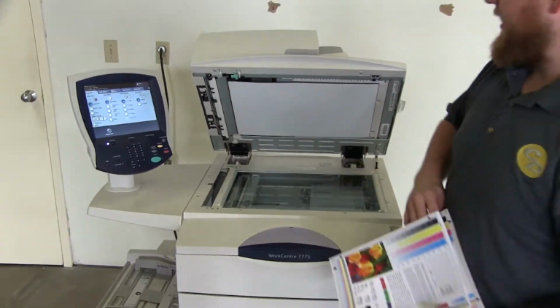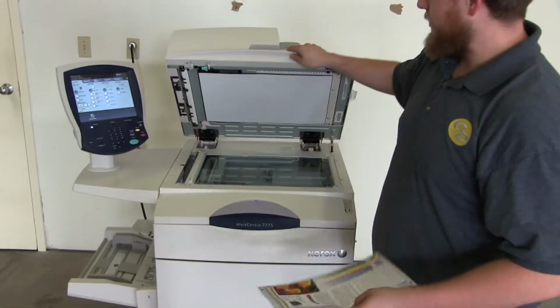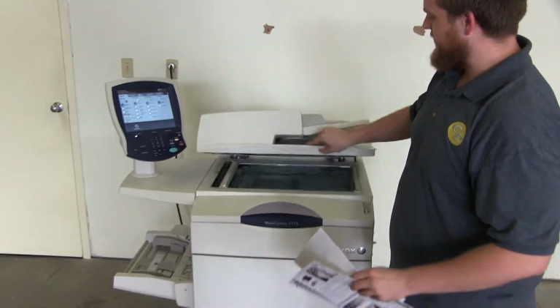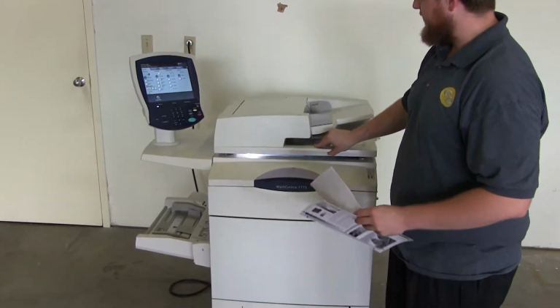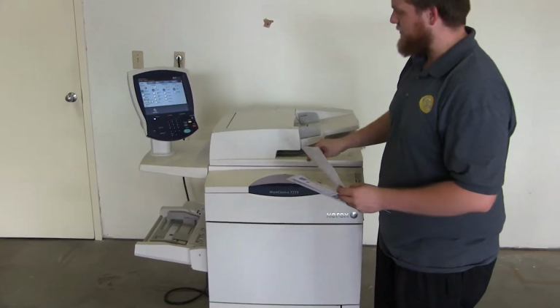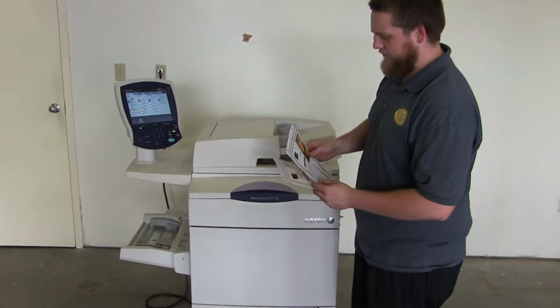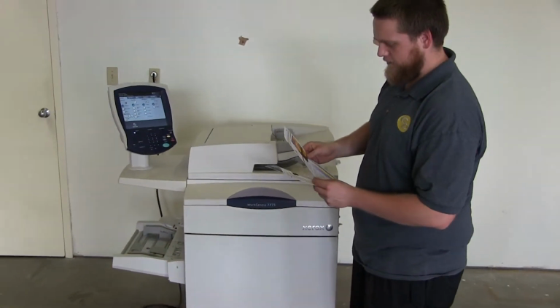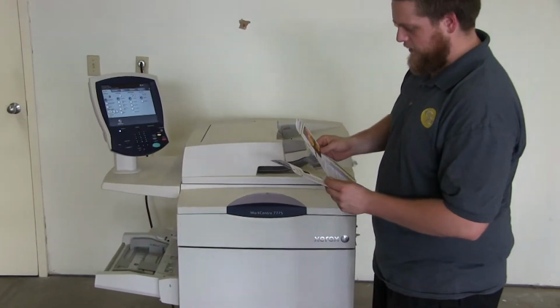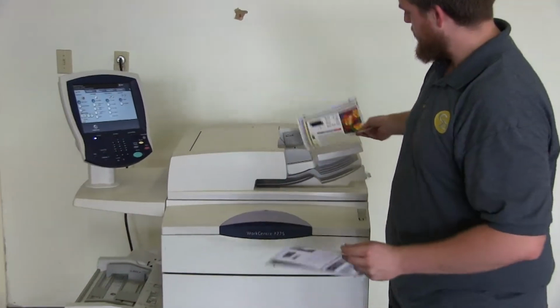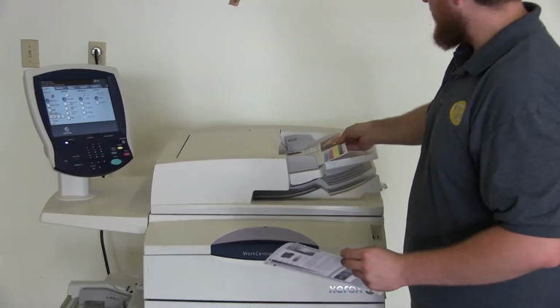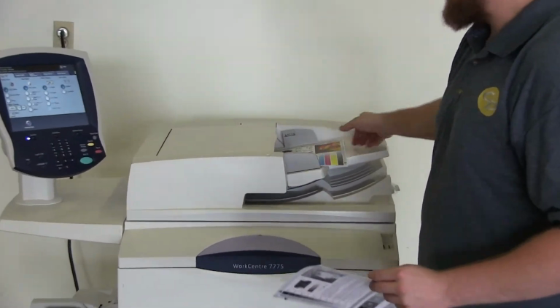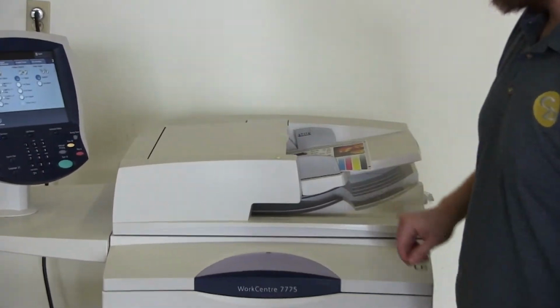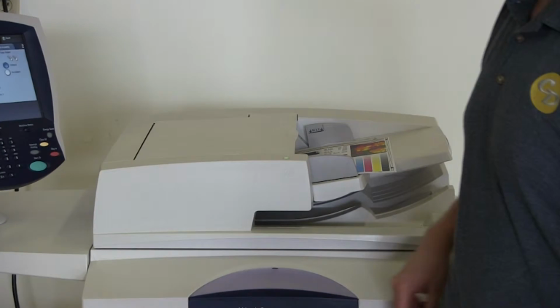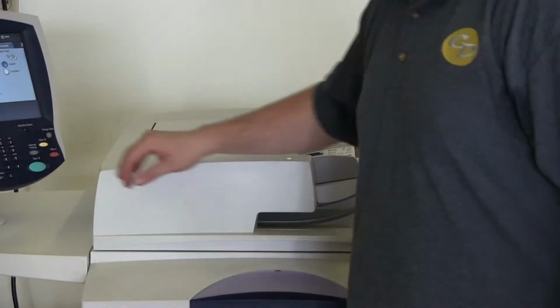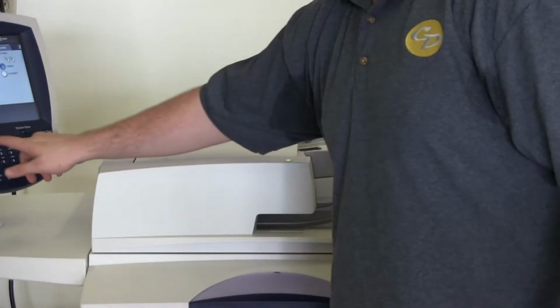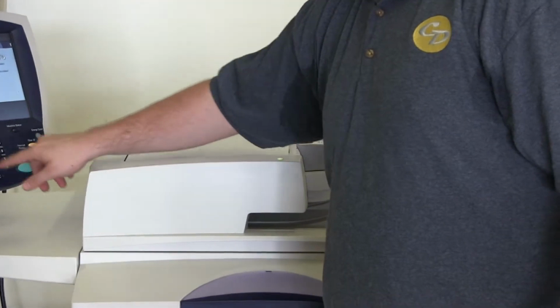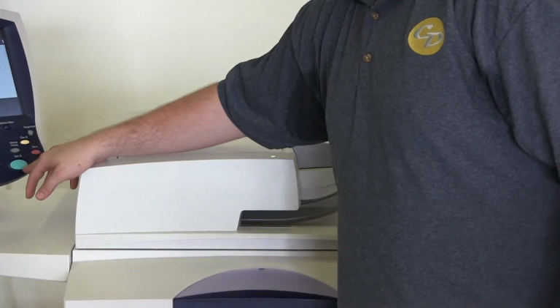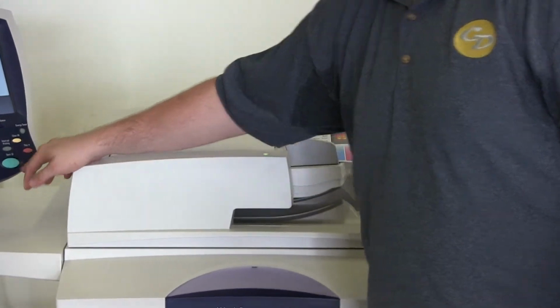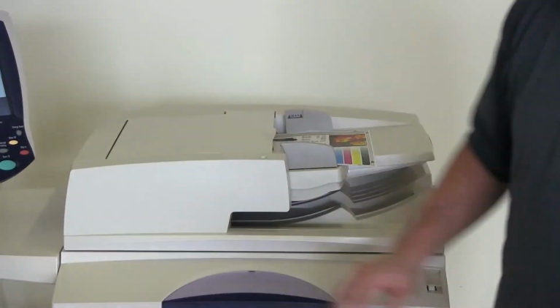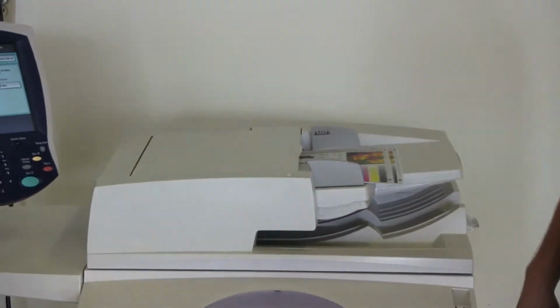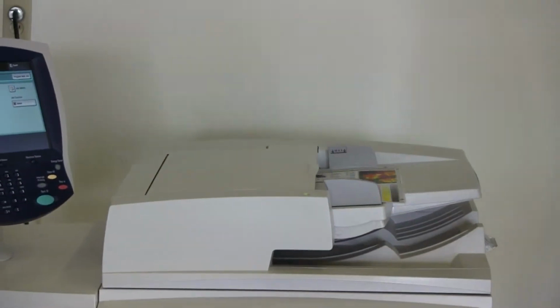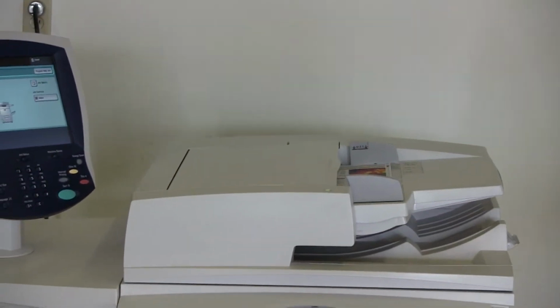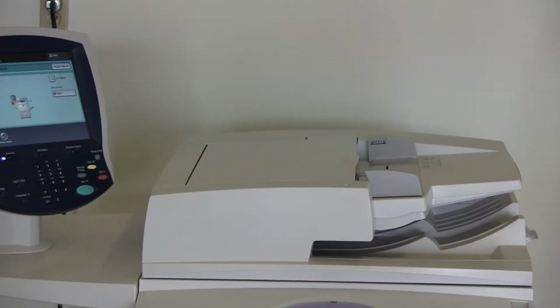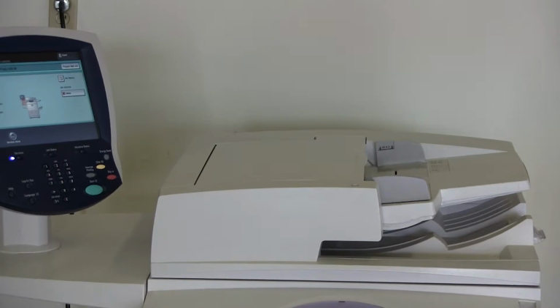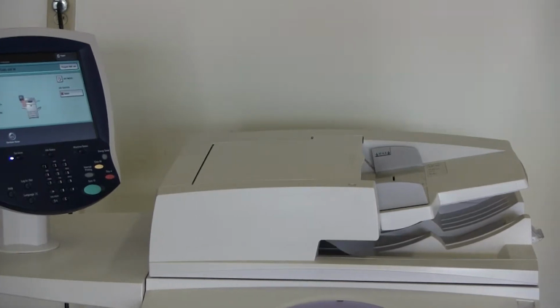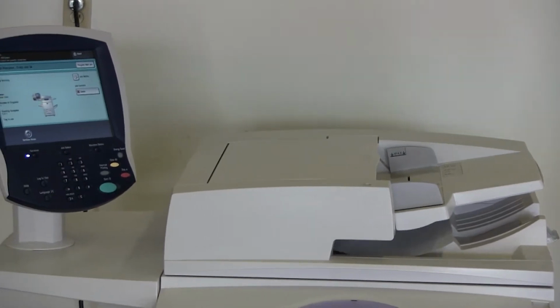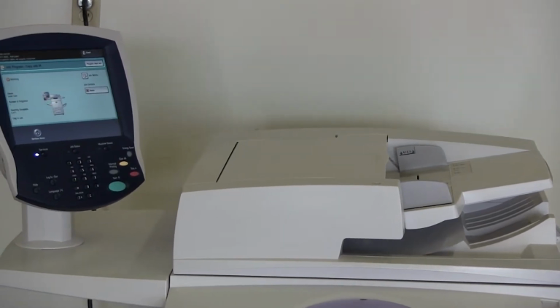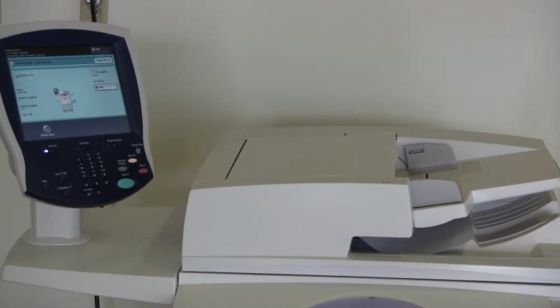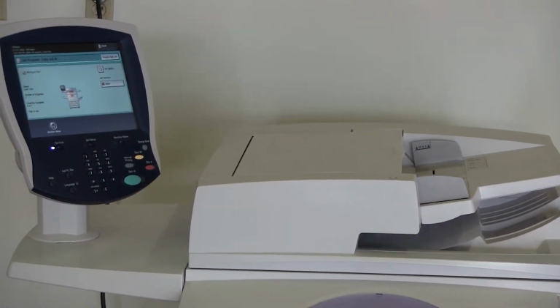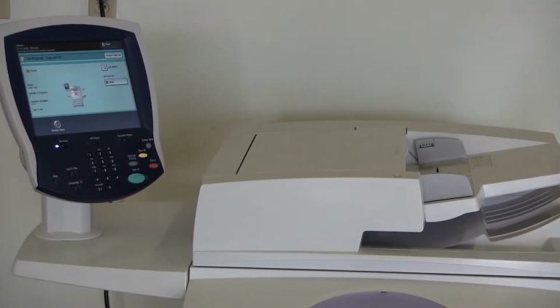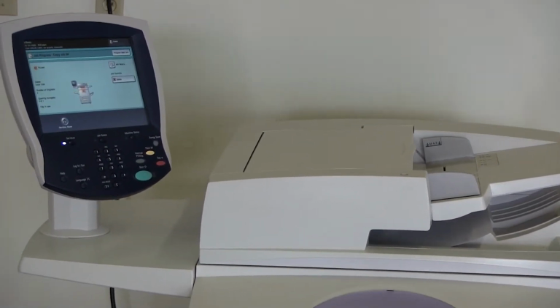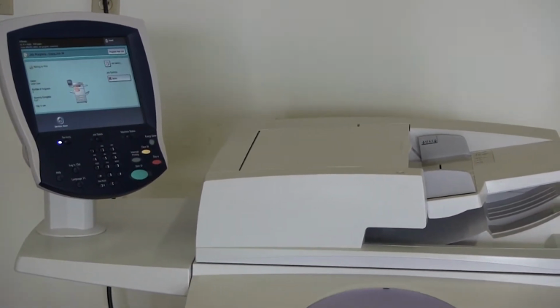Now we'll go ahead and test out the document feeder. We'll place our two test copies in the document feeder face up. And as you can see, the document feeder is working properly.